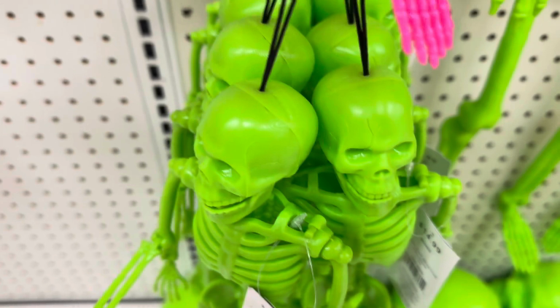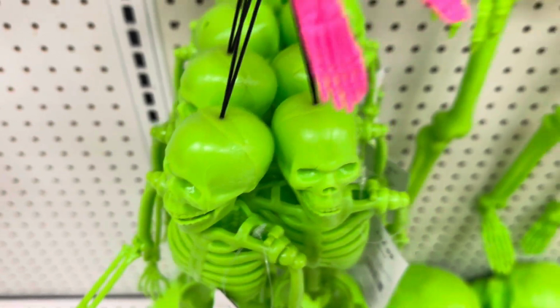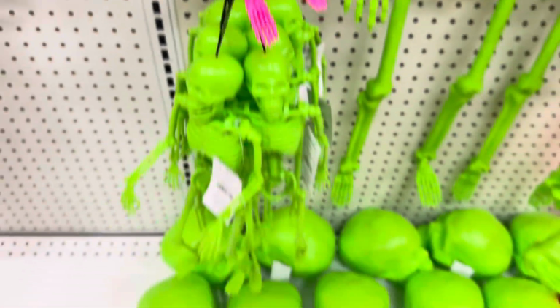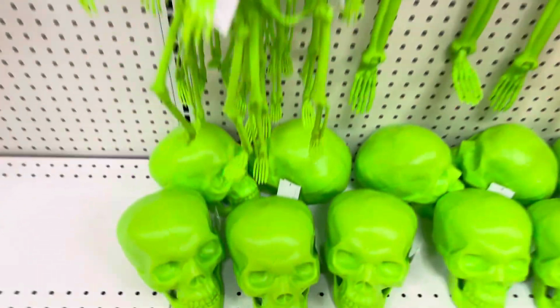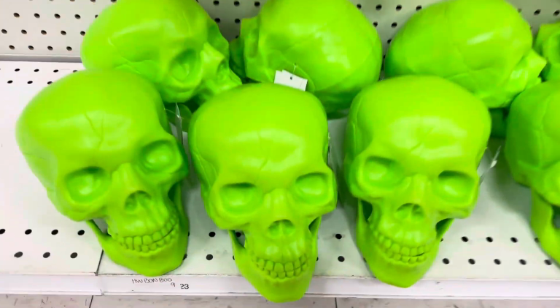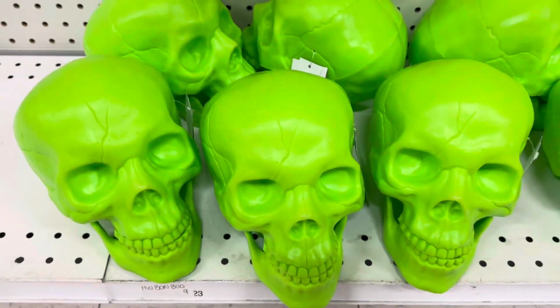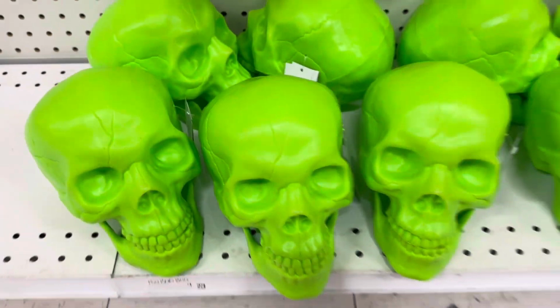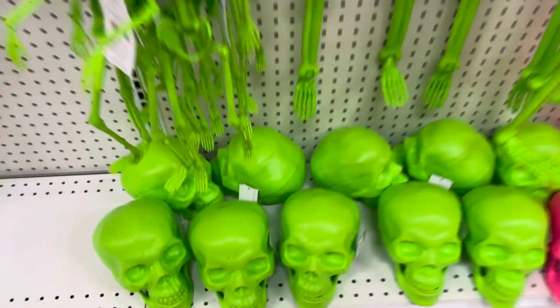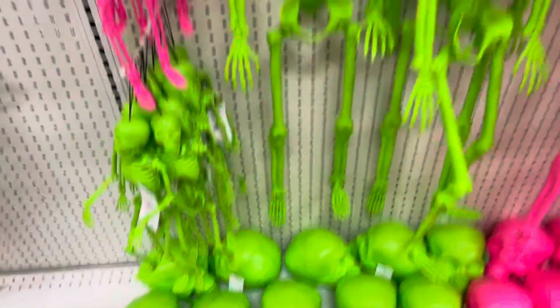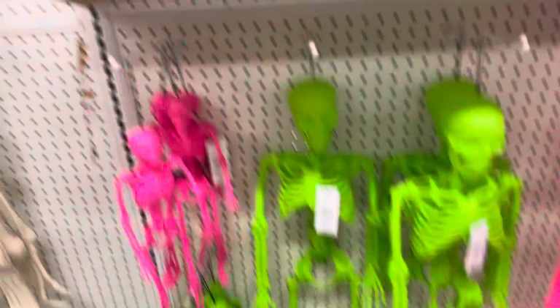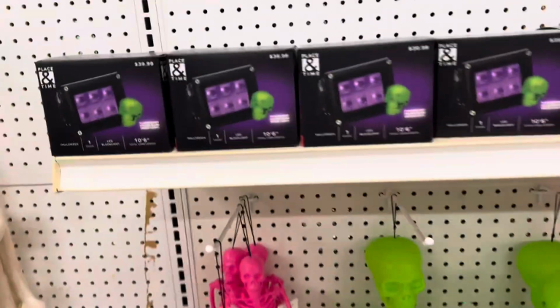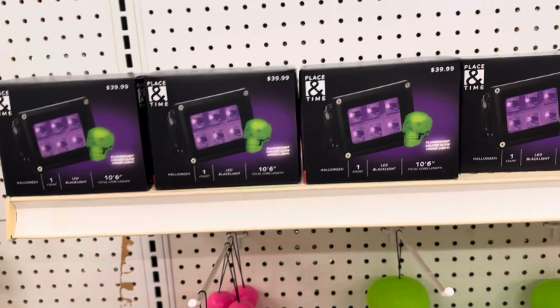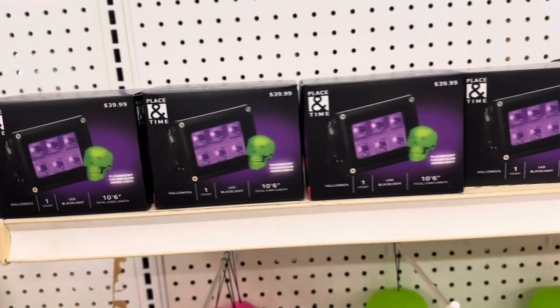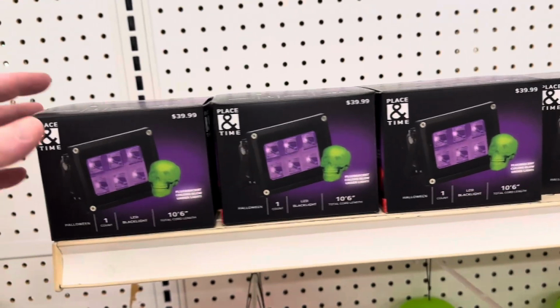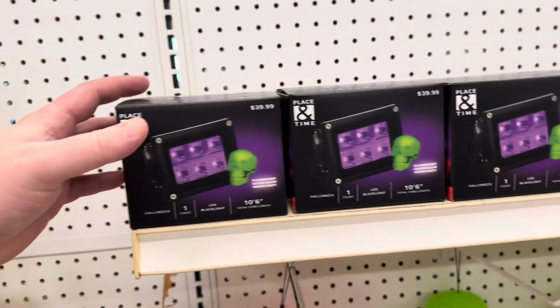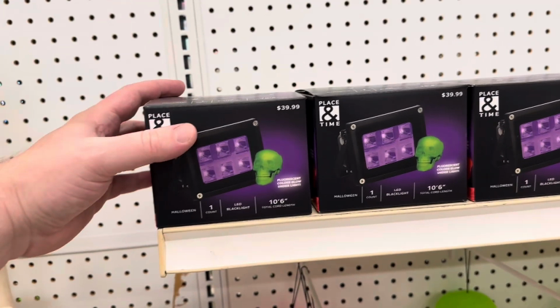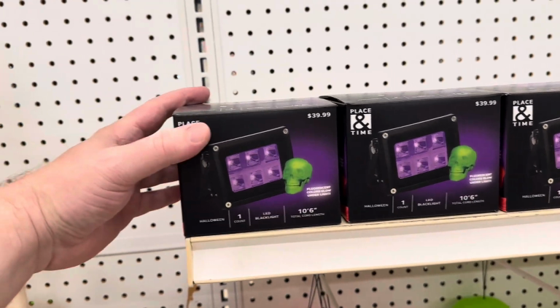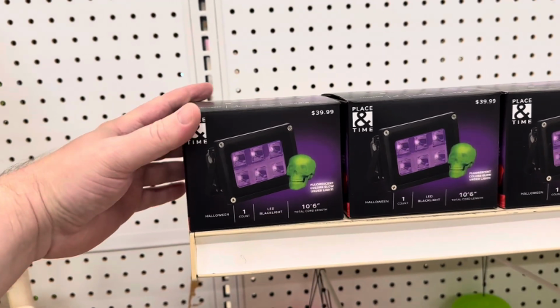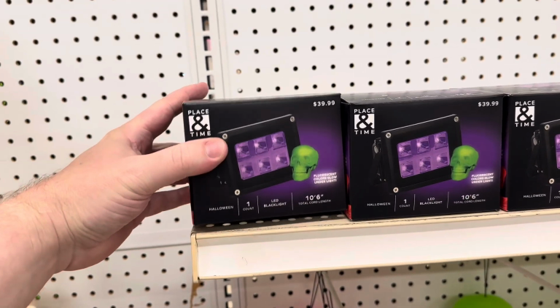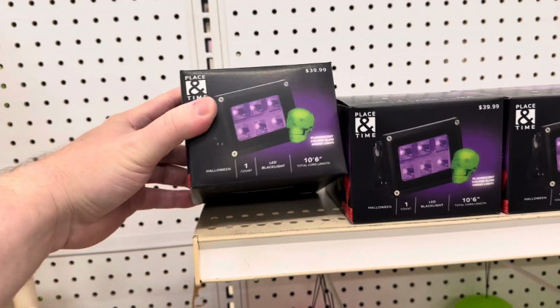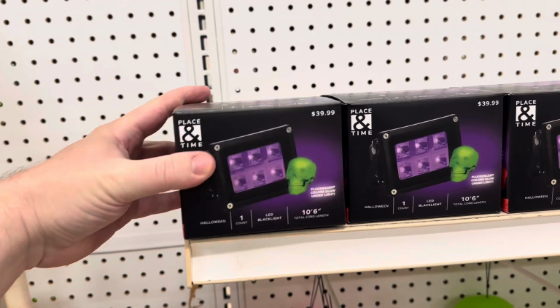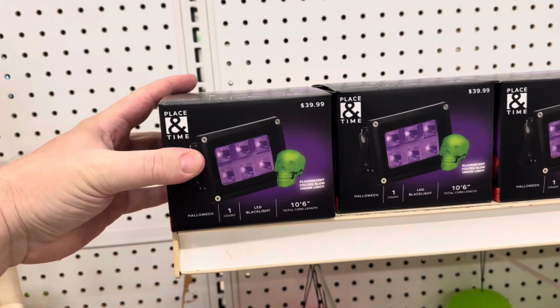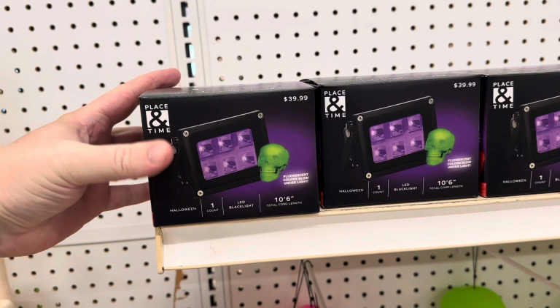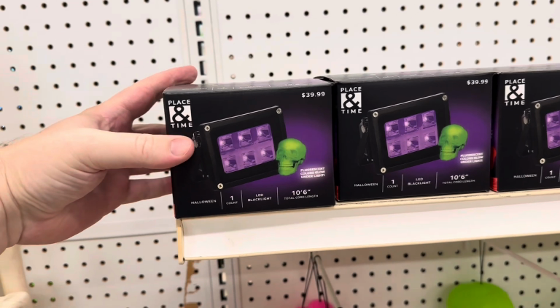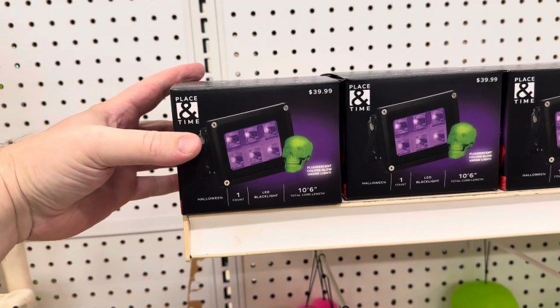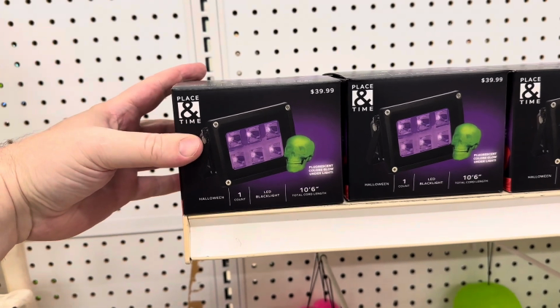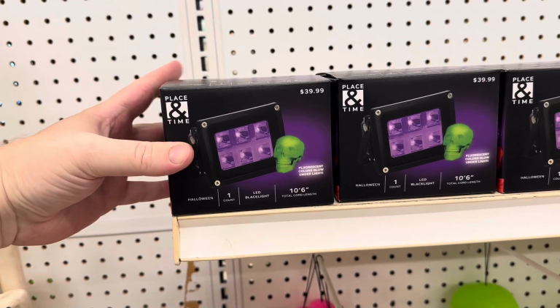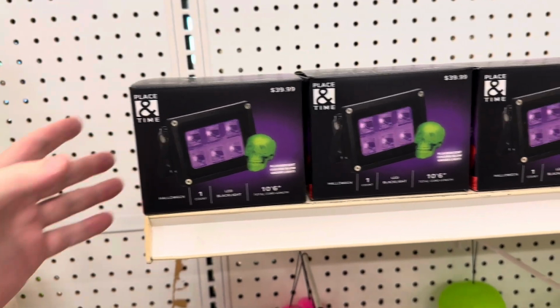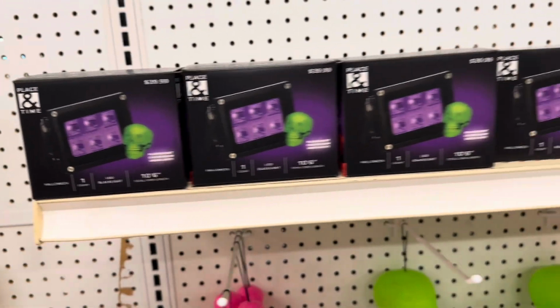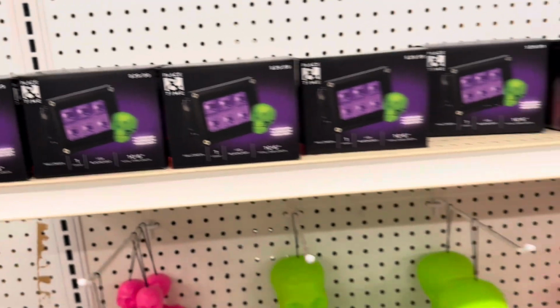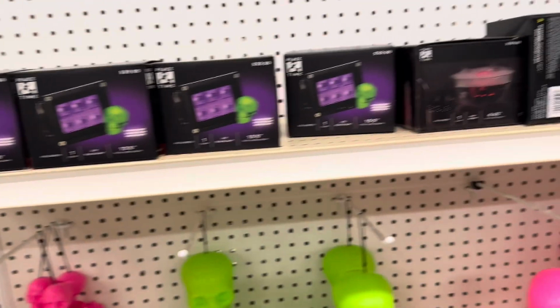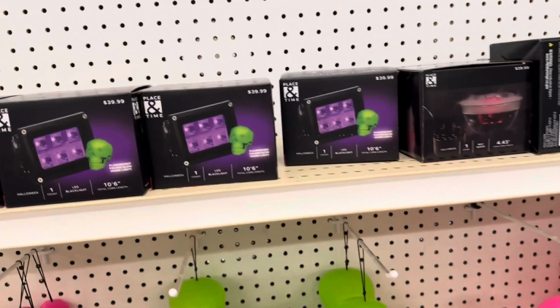Those are pretty cool, I haven't seen anything like that. Got some strobe lights — these are $40. I think that's kind of overpriced even though they were 40% off.